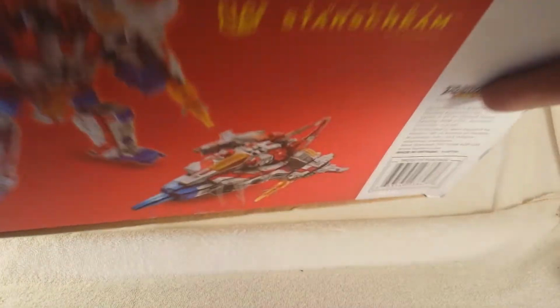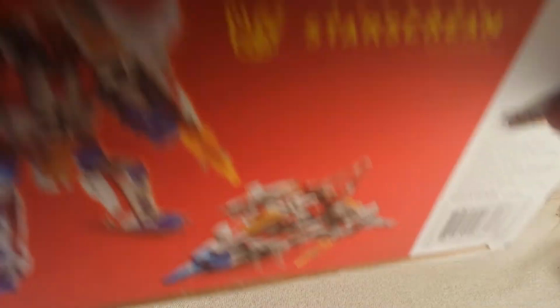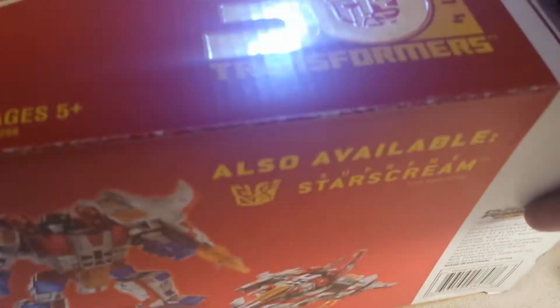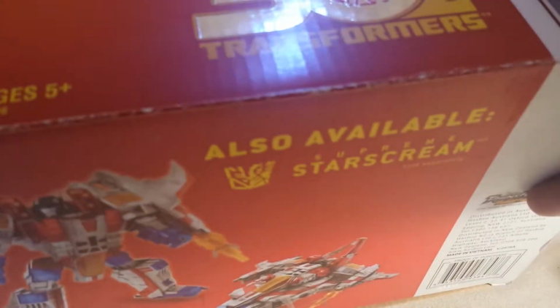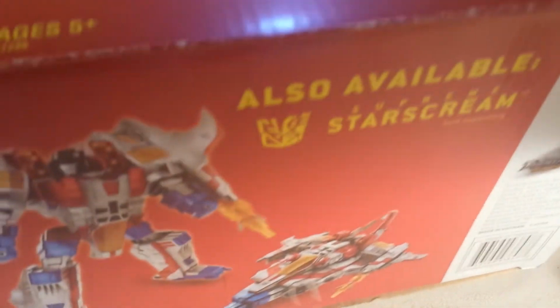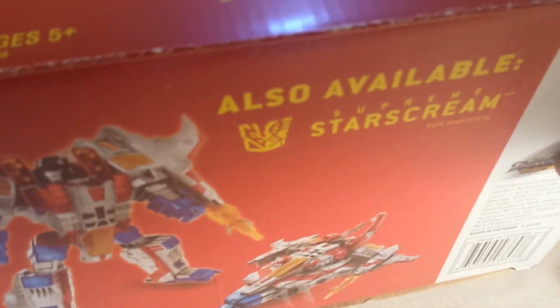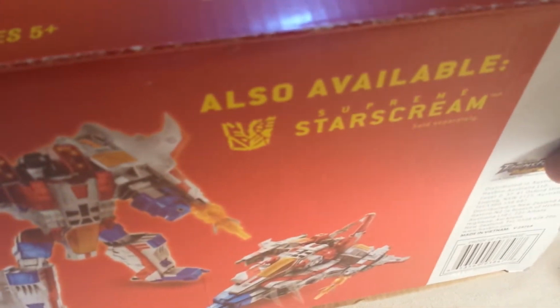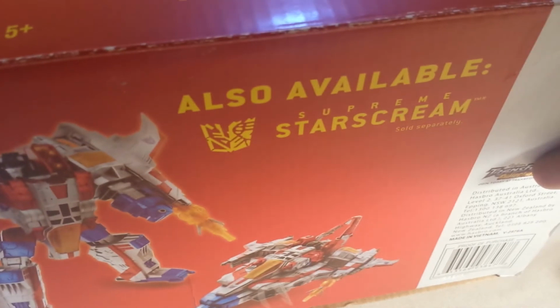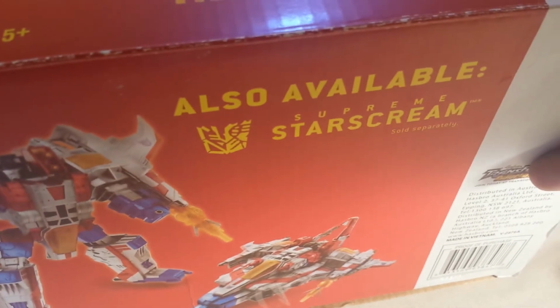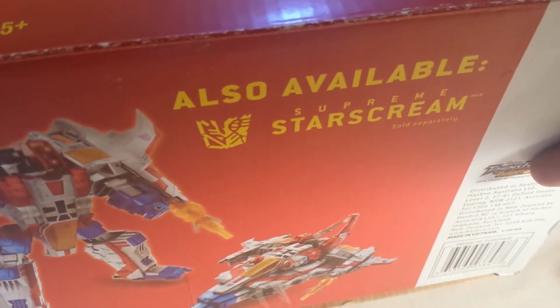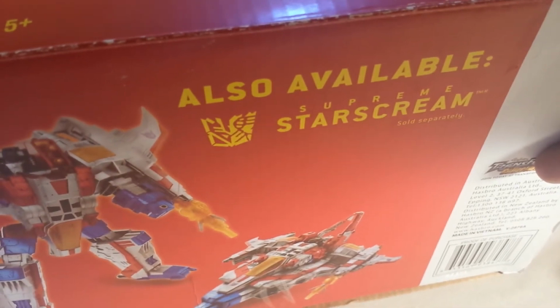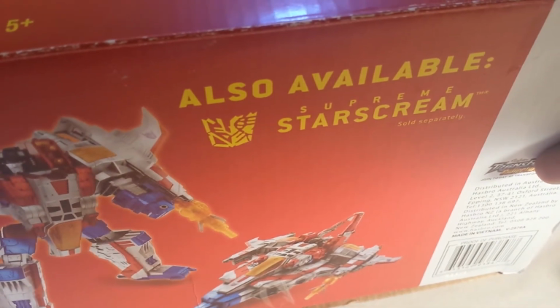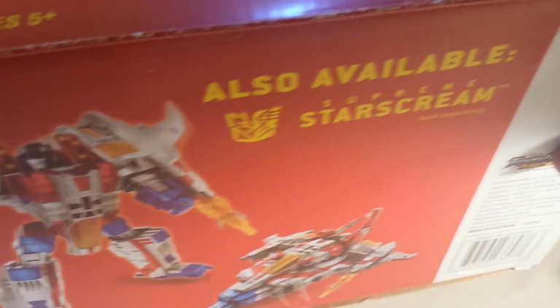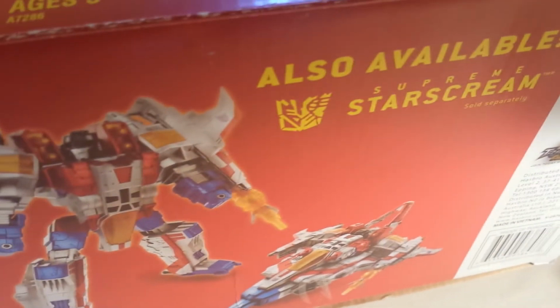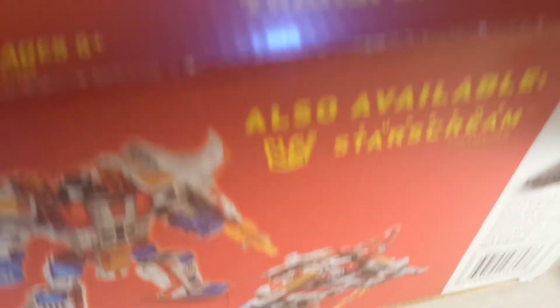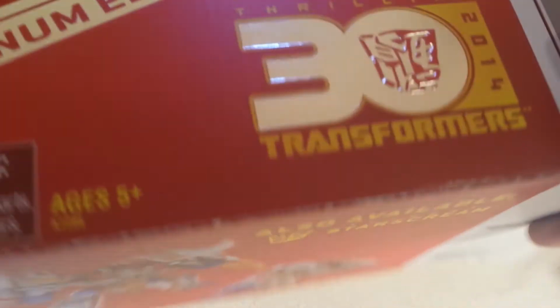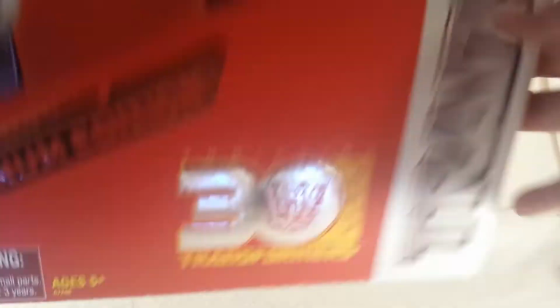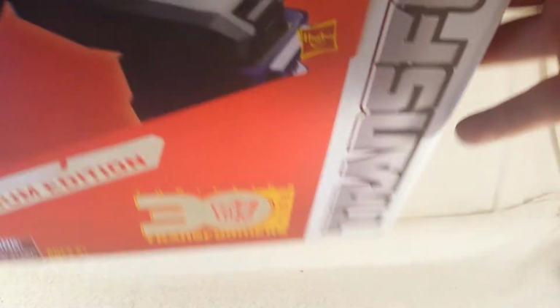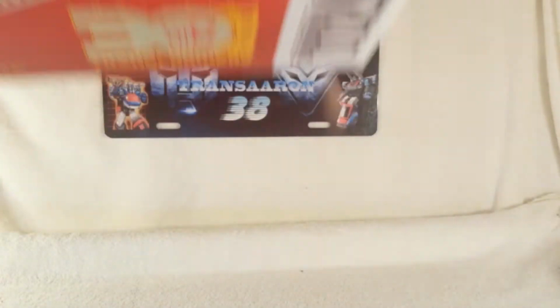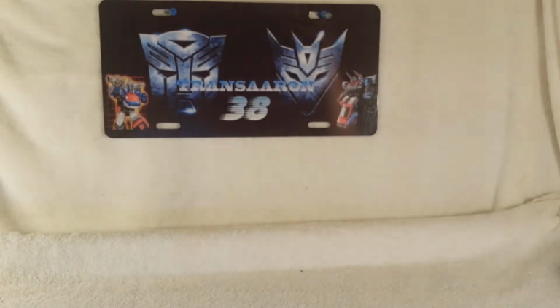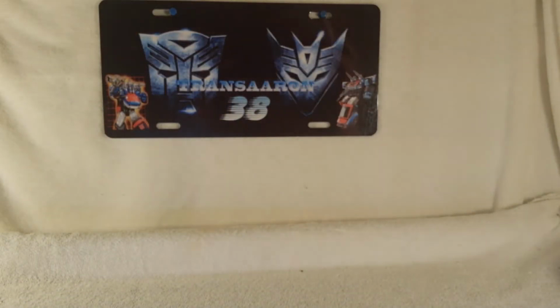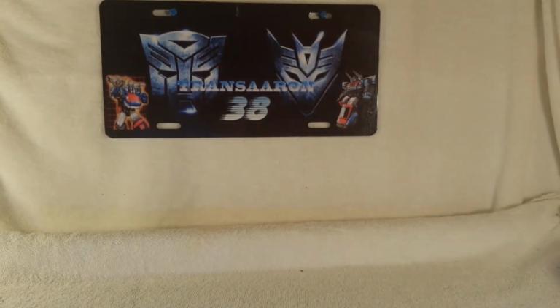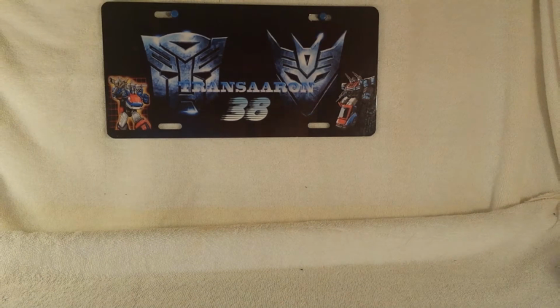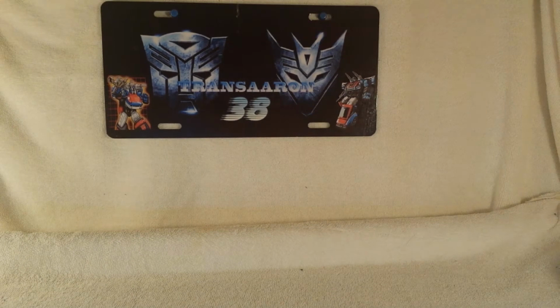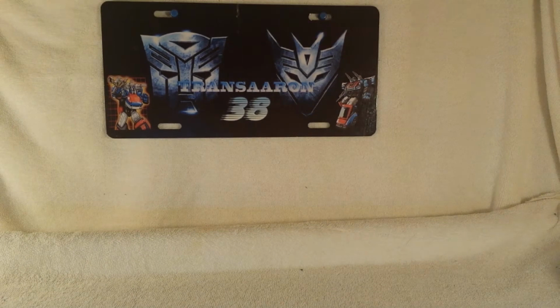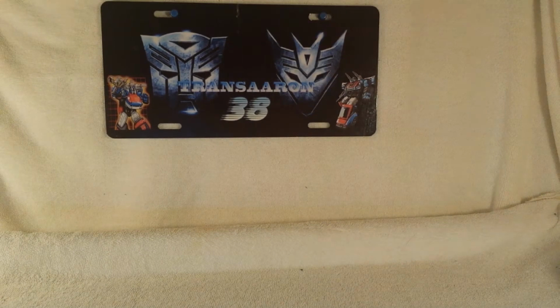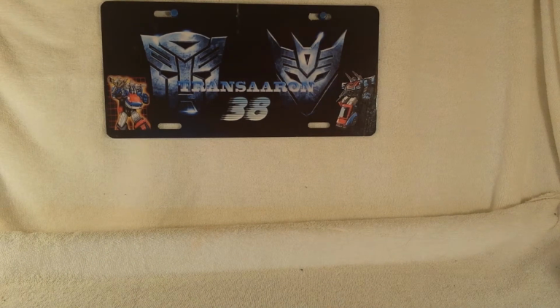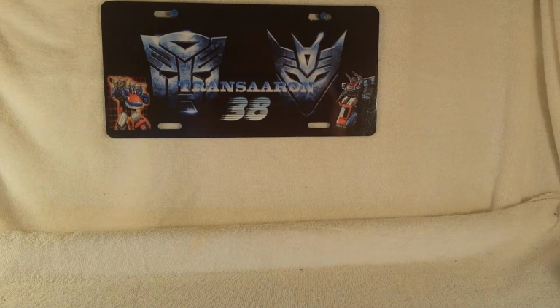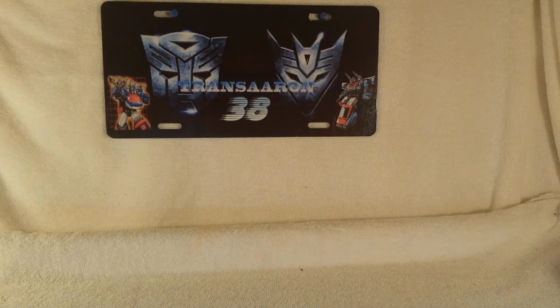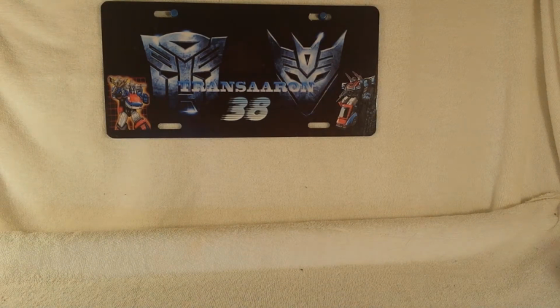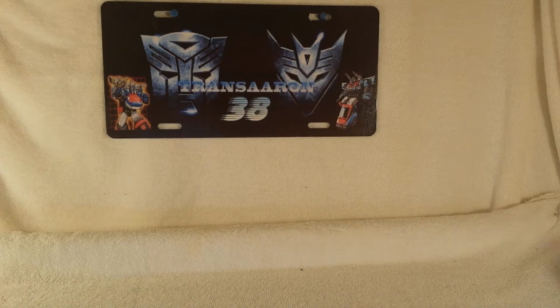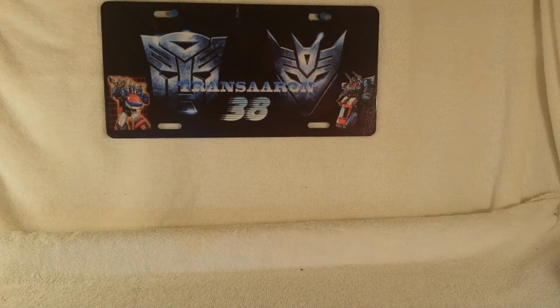On the bottom you got 'also available — Supreme Starscream, sold separately.' Not caring too much for that one. So that is it for the packaging.